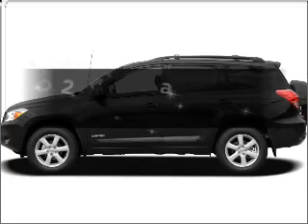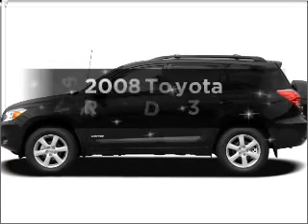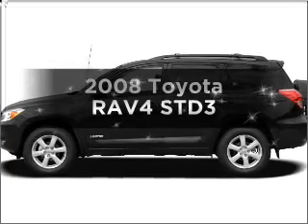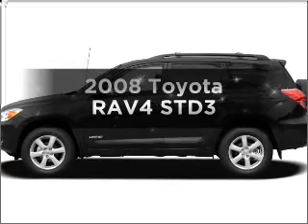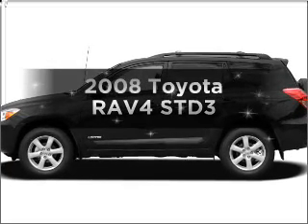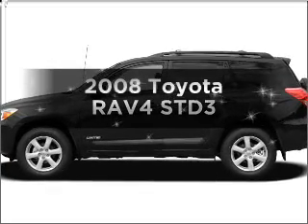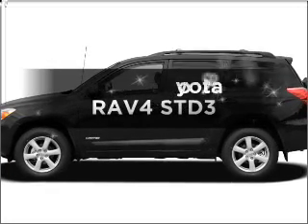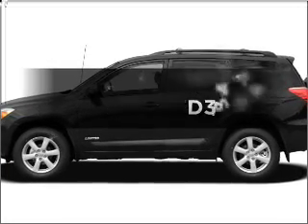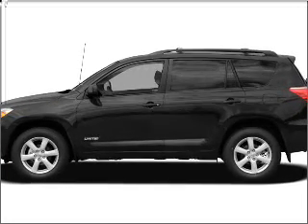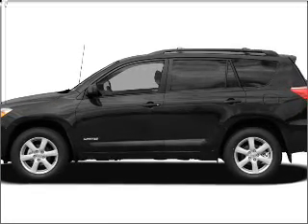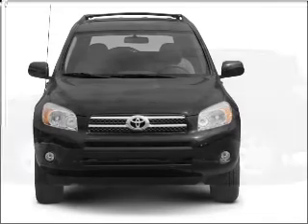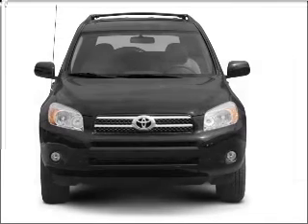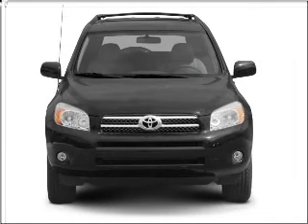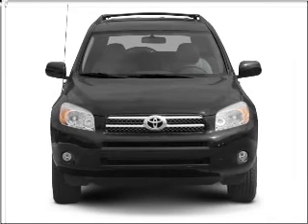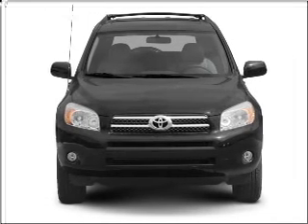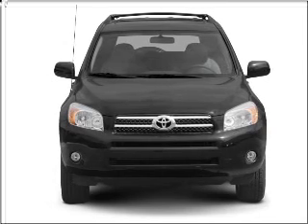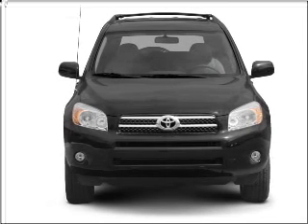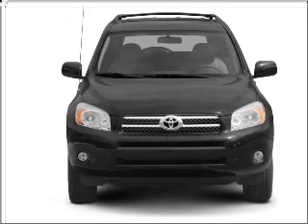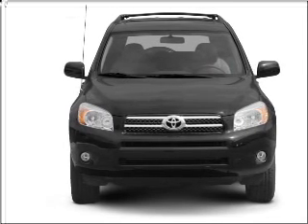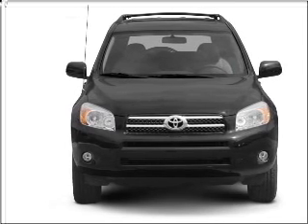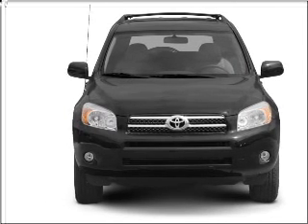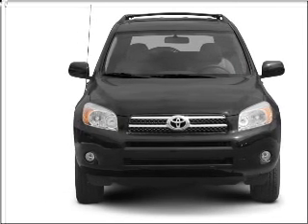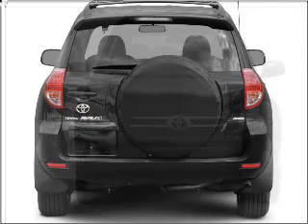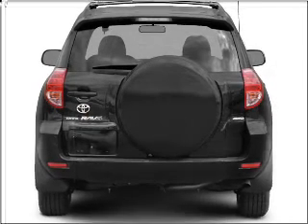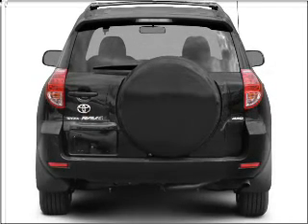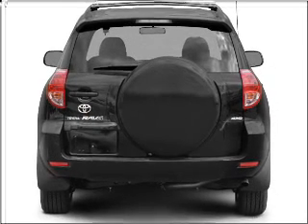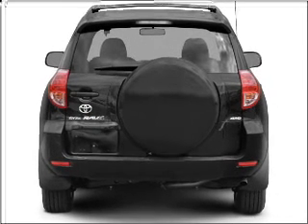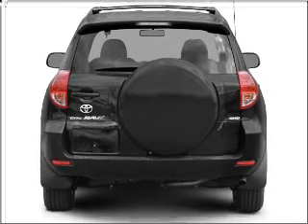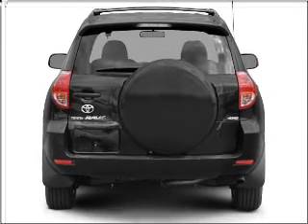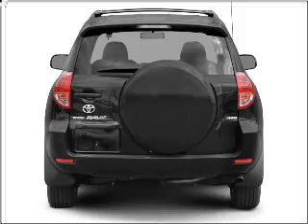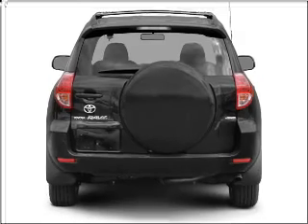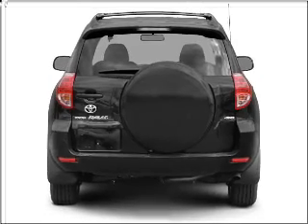Introducing the 2008 Toyota RAV4. This is the set of wheels you've been looking for, with an efficient four-cylinder engine that responds smoothly to its automatic transmission. You will appreciate the safety feature of anti-lock brakes.